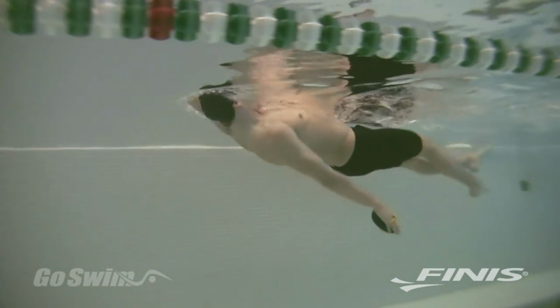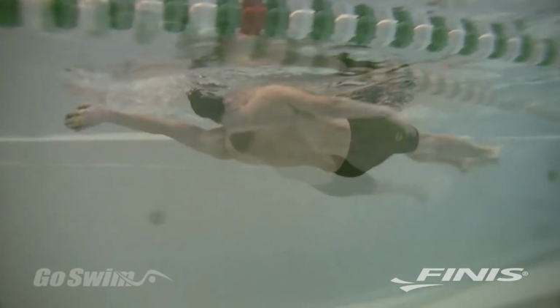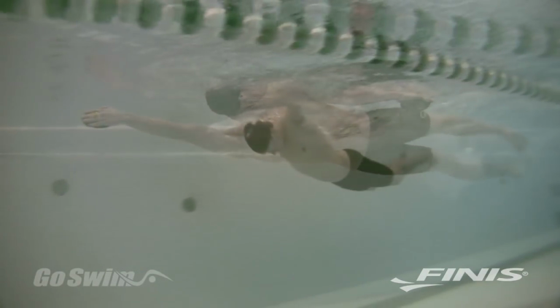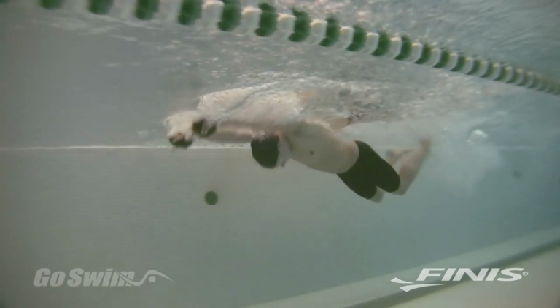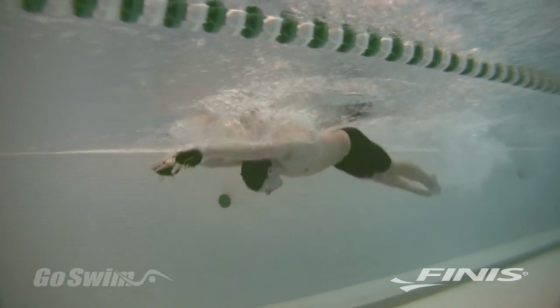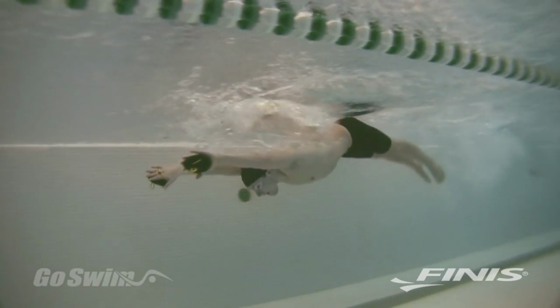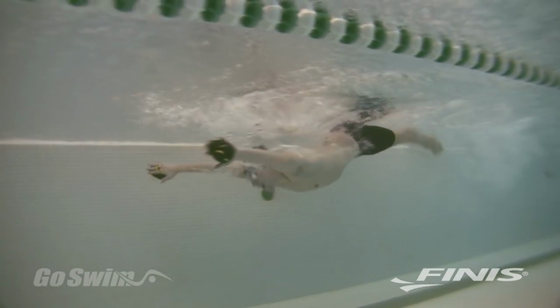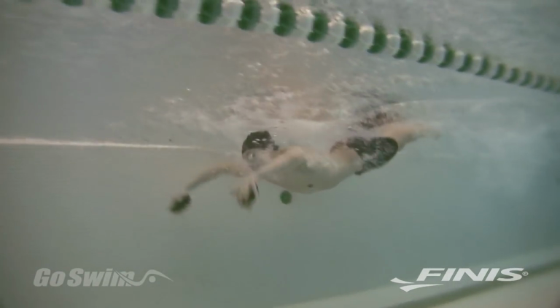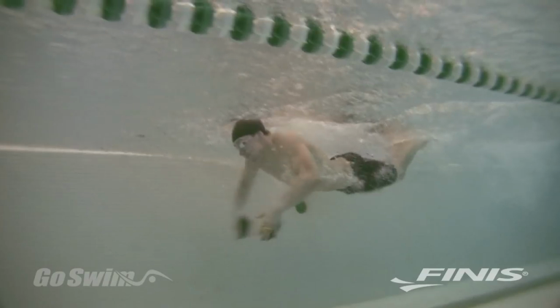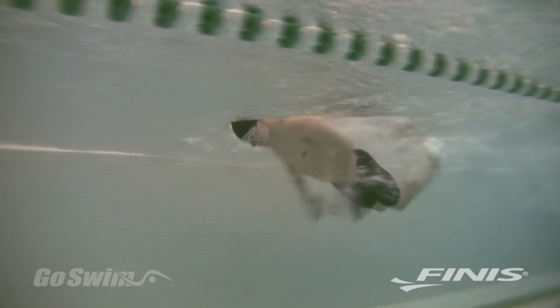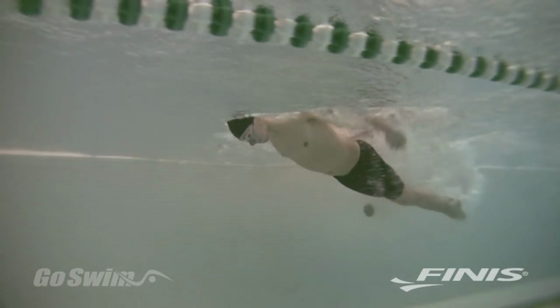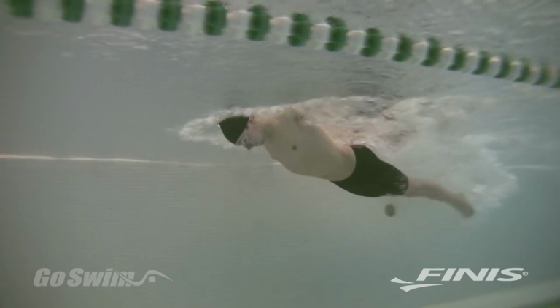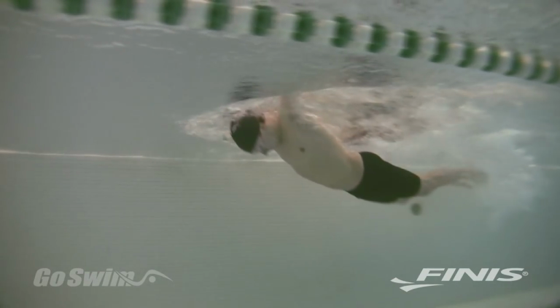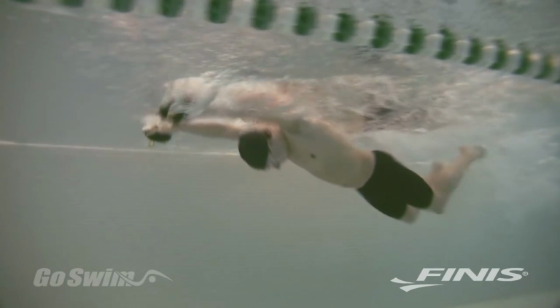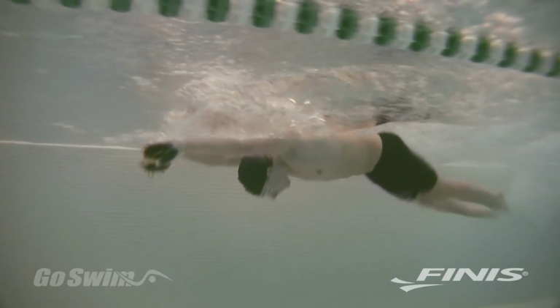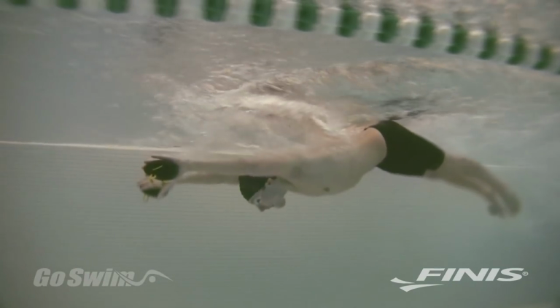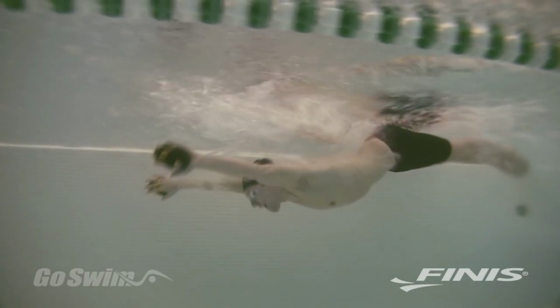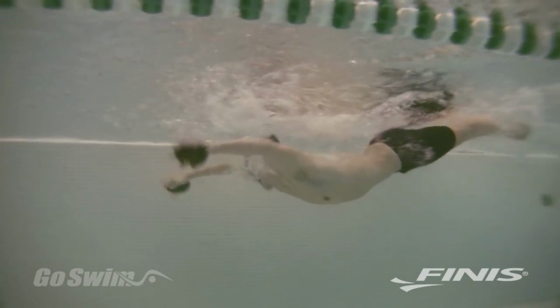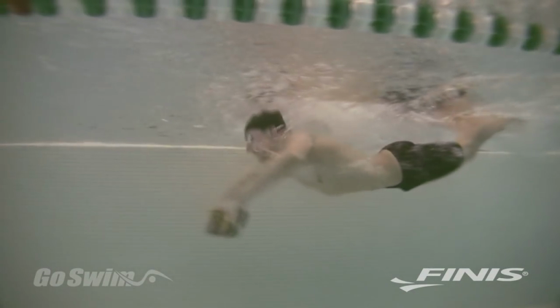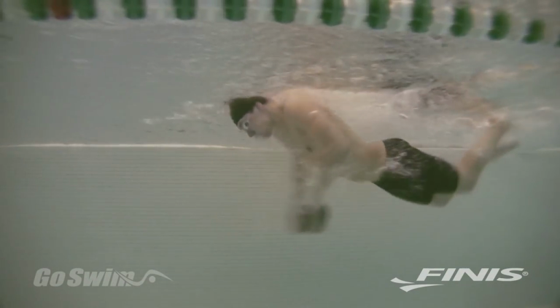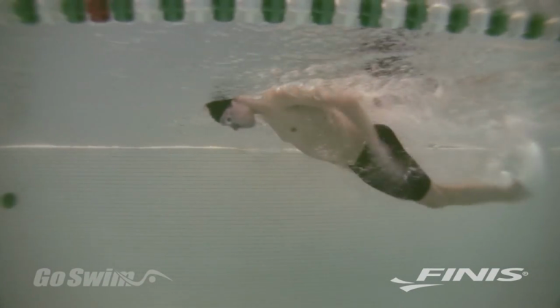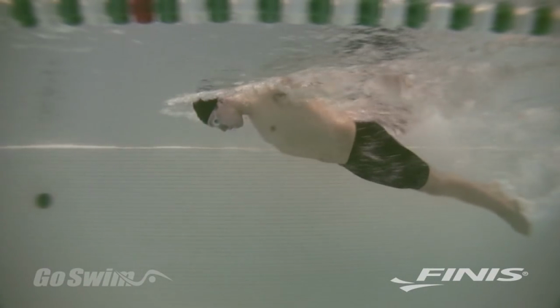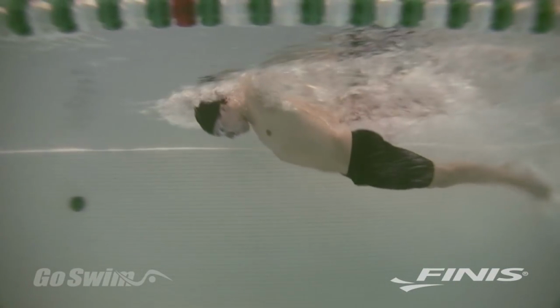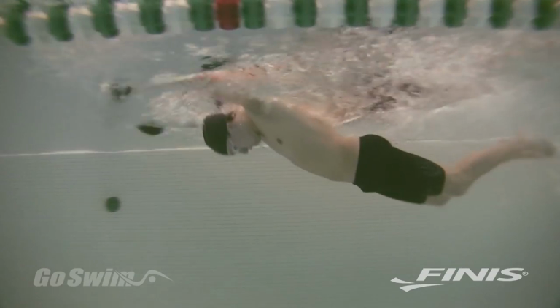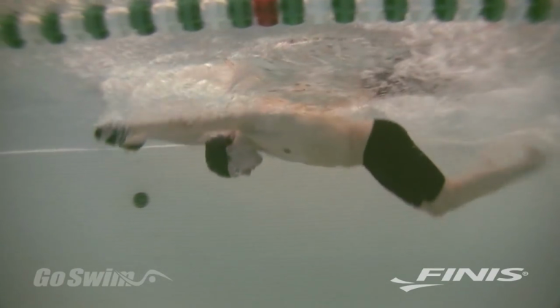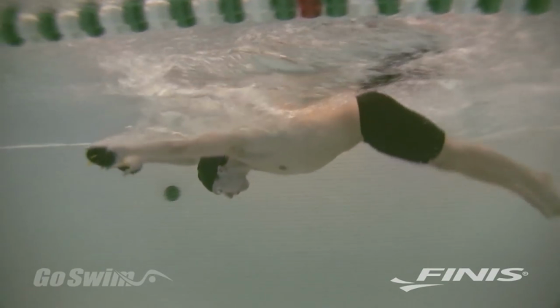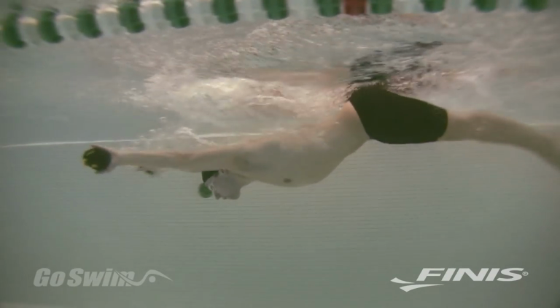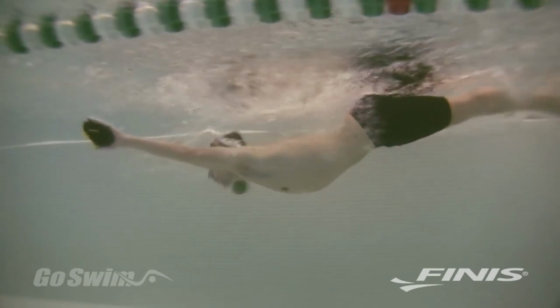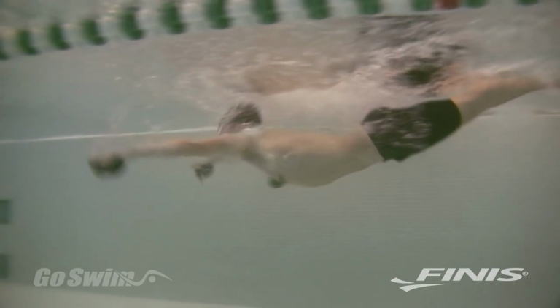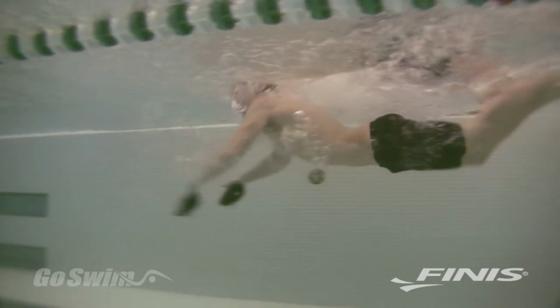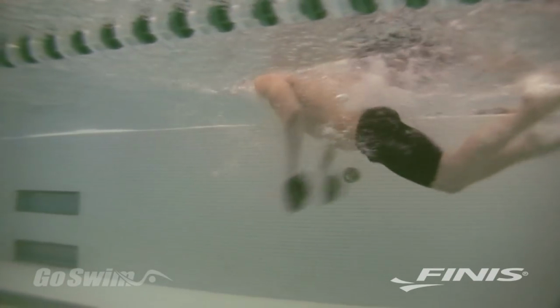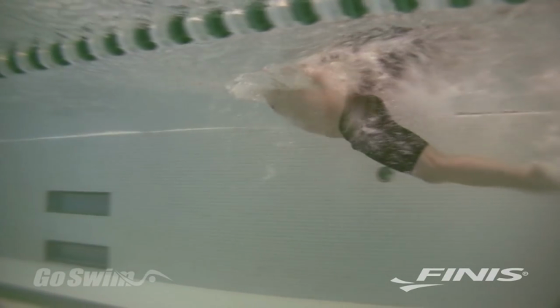PT paddles are very effective as a warm-up tool before sprint and race pace training because they reinforce perfect technique, and when you take them off, you have increased perception of water on the hand.